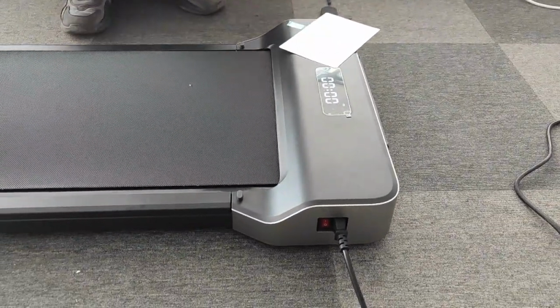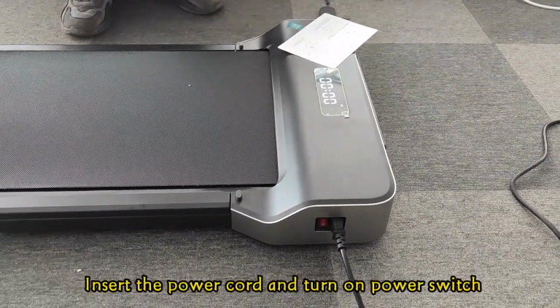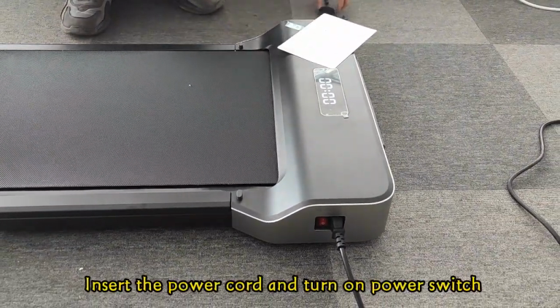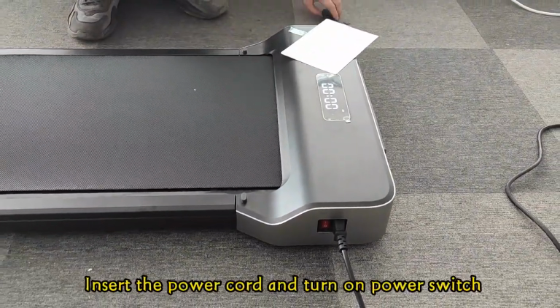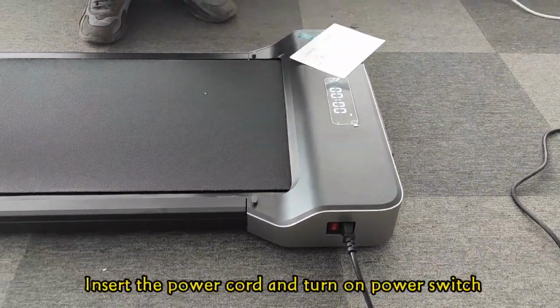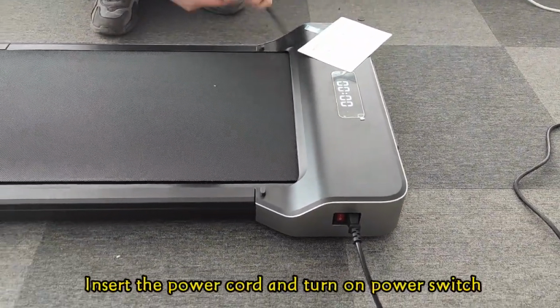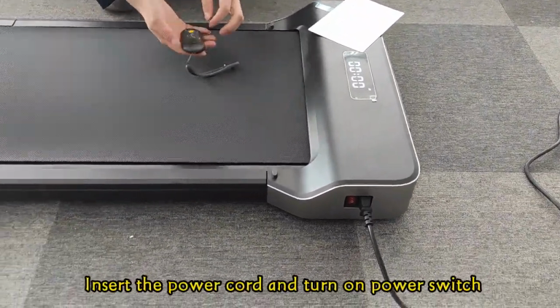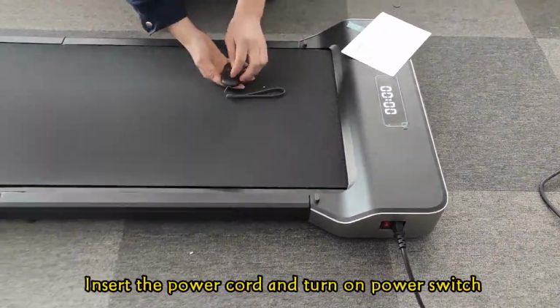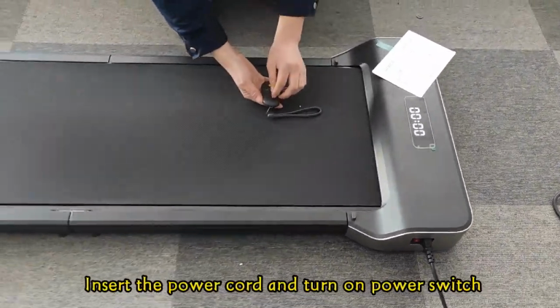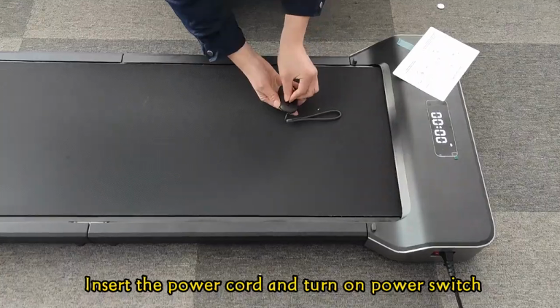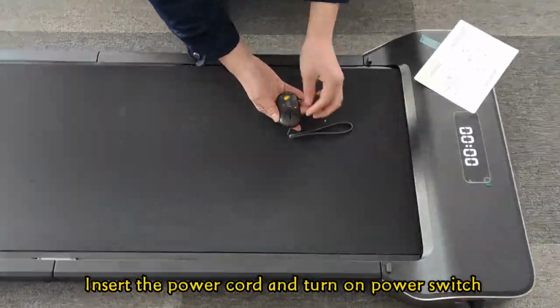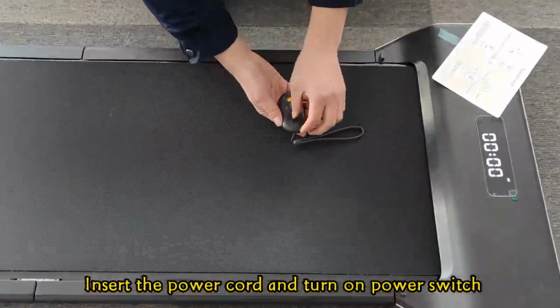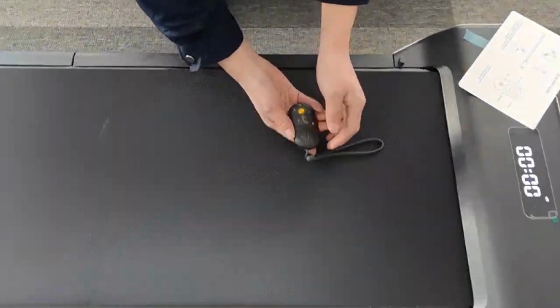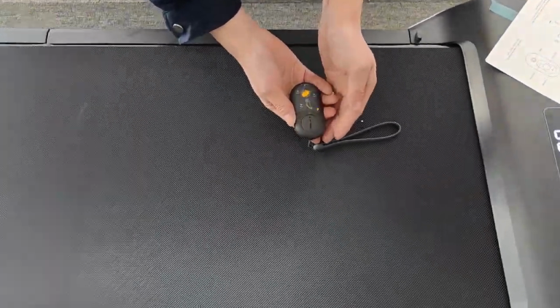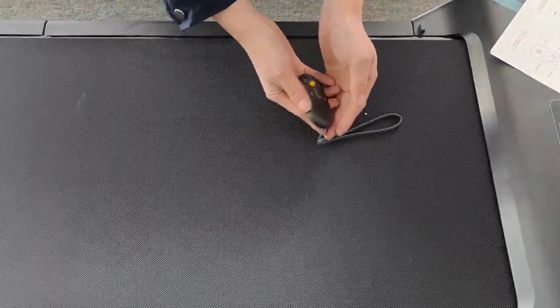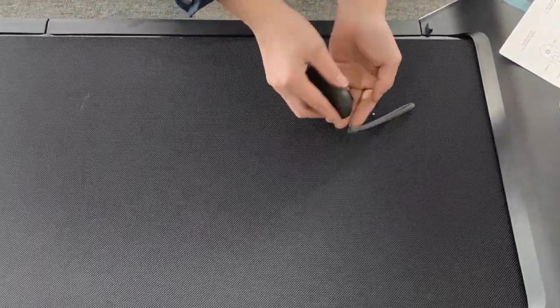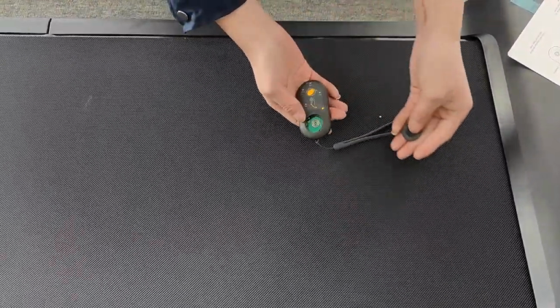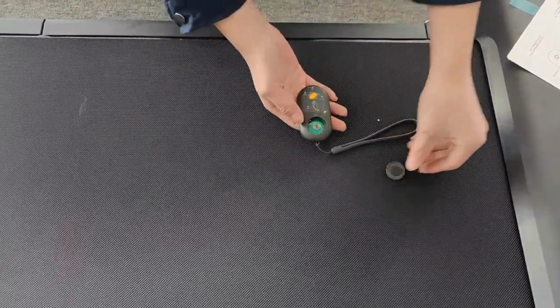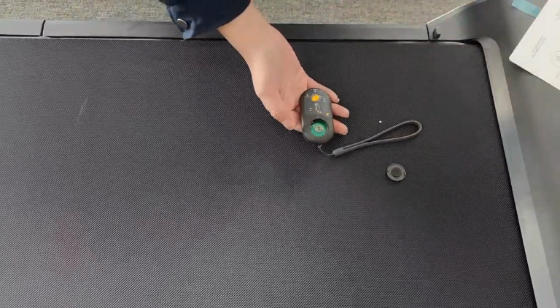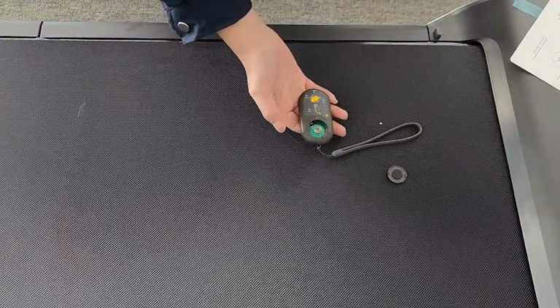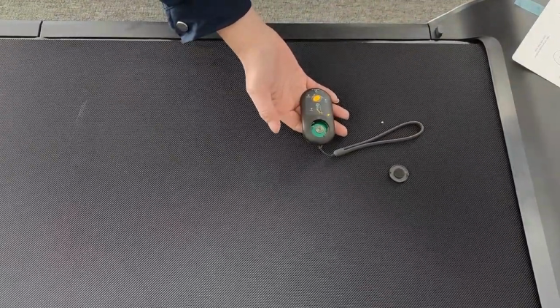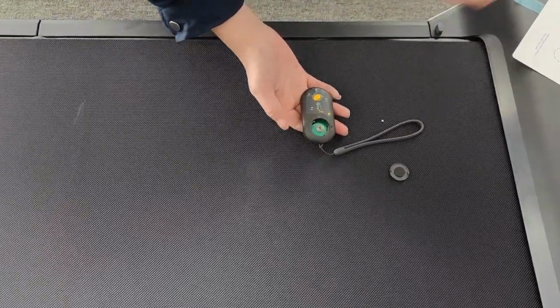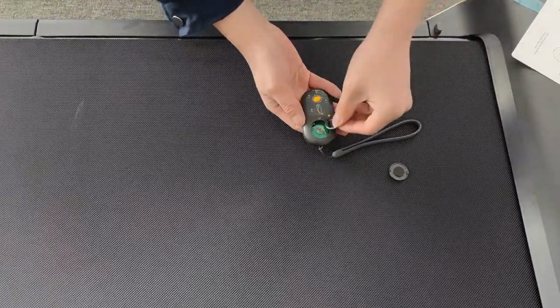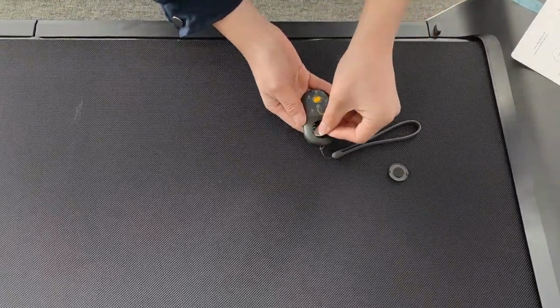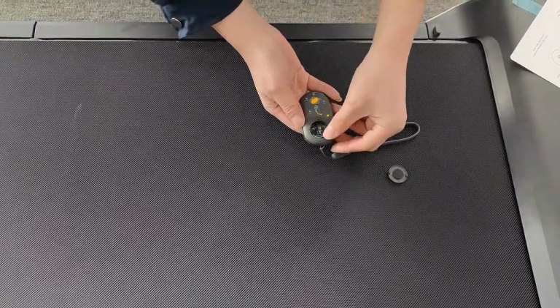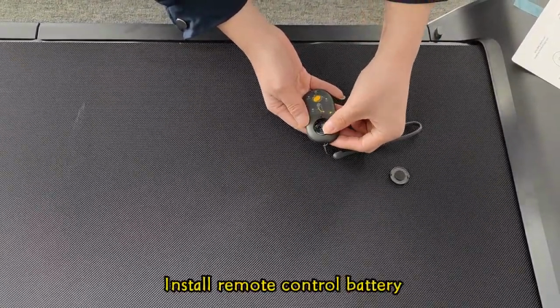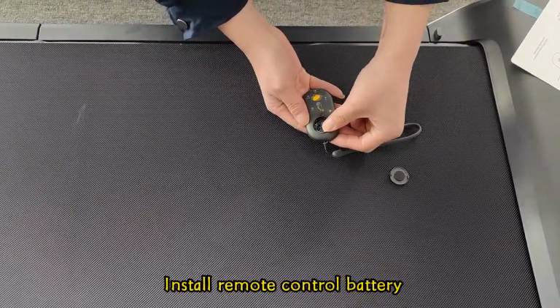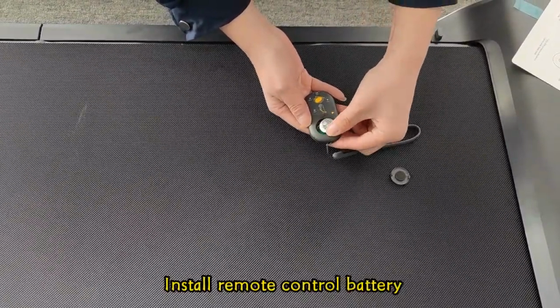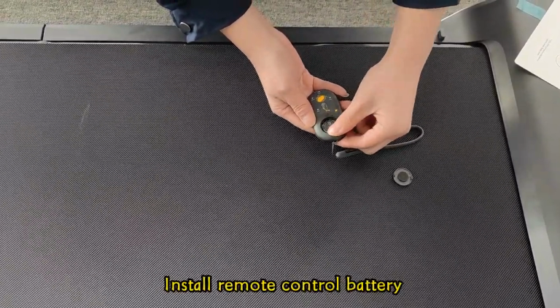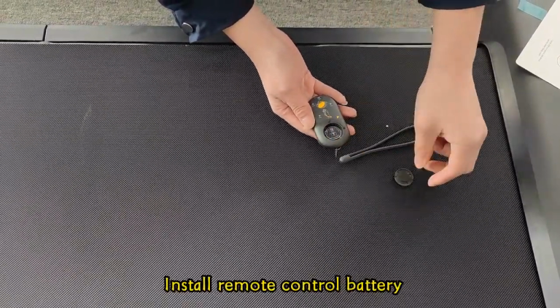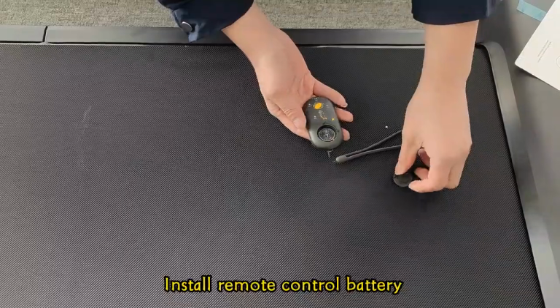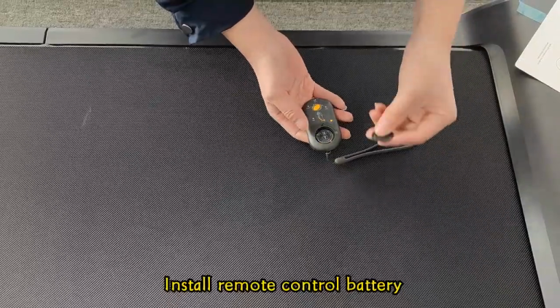Insert the power cord and turn on the power switch. Install the remote control battery.